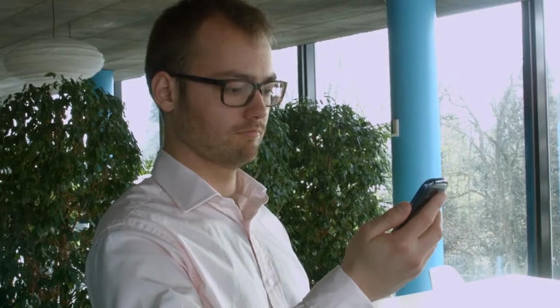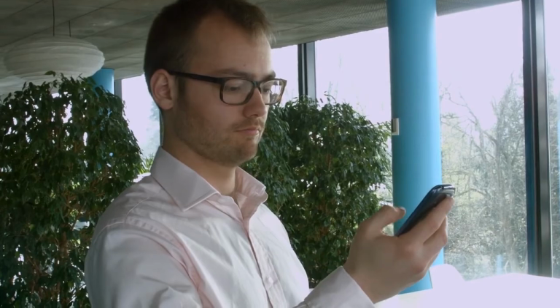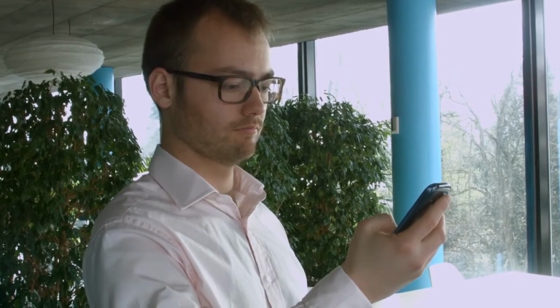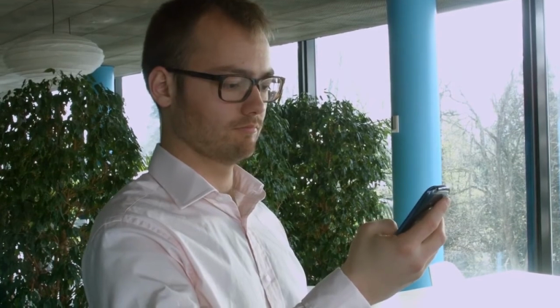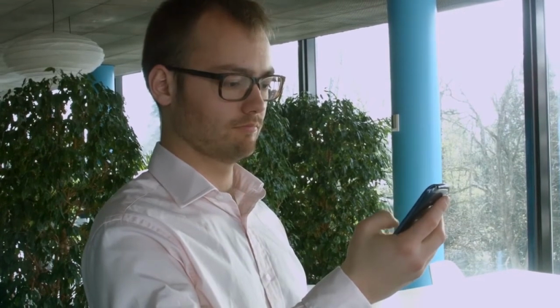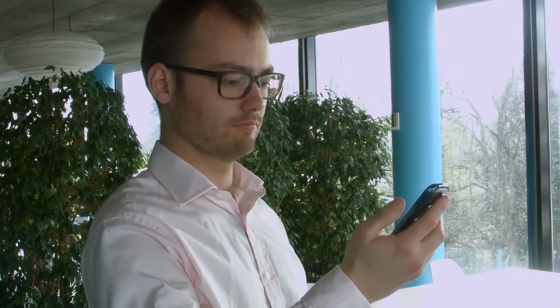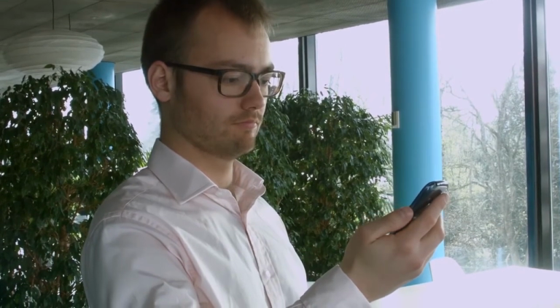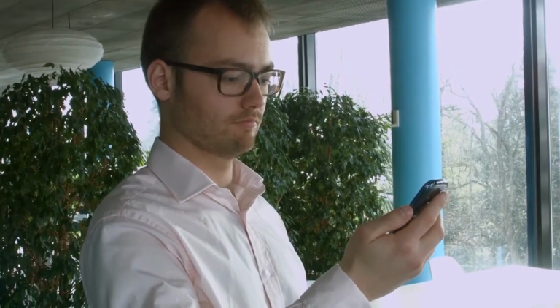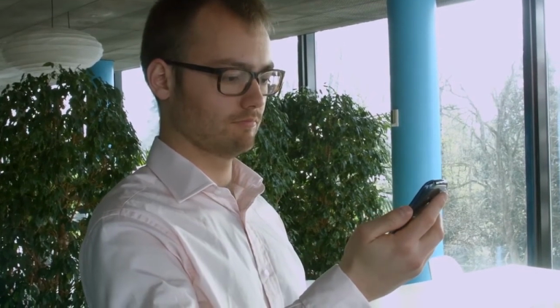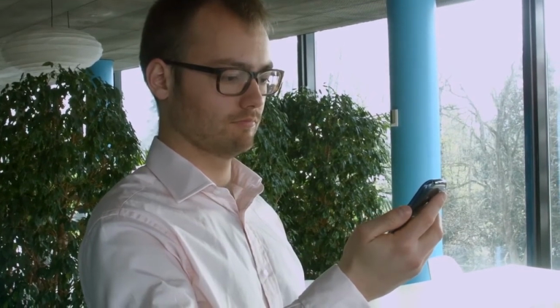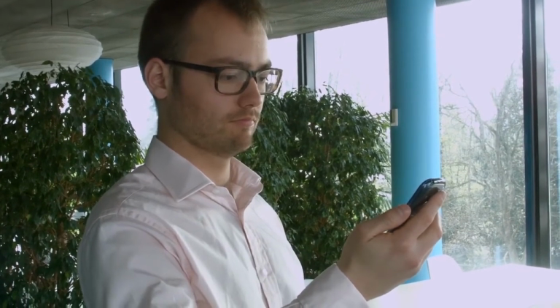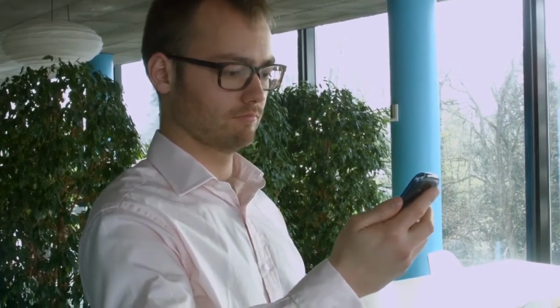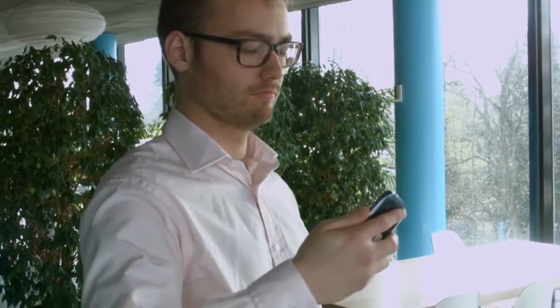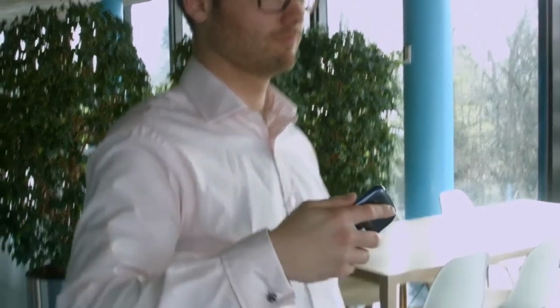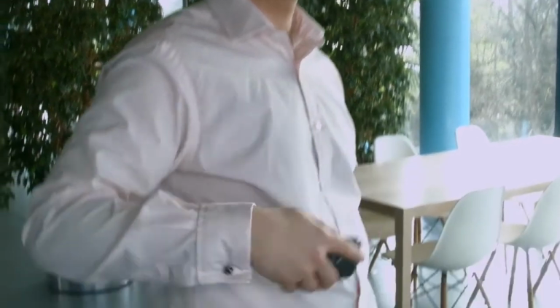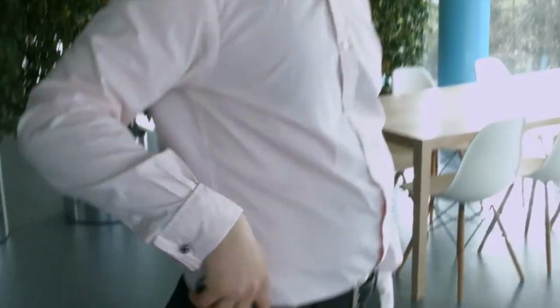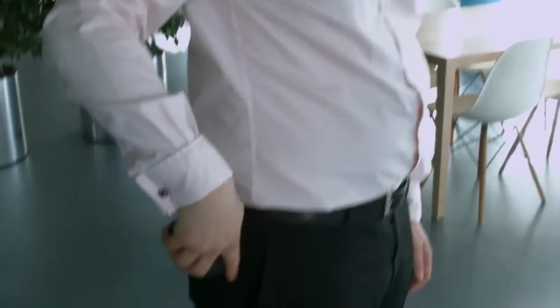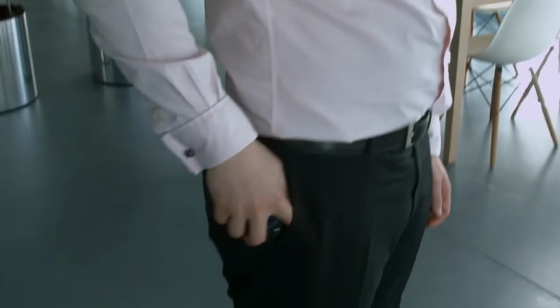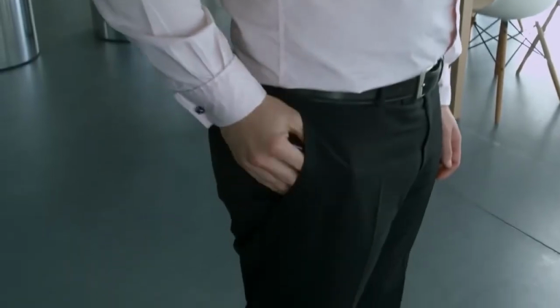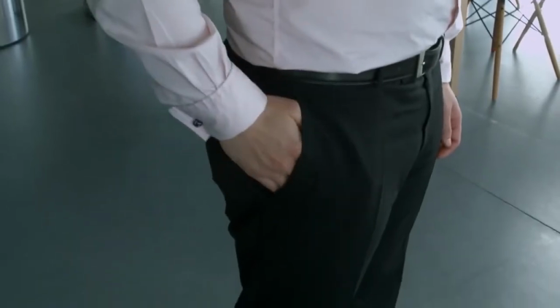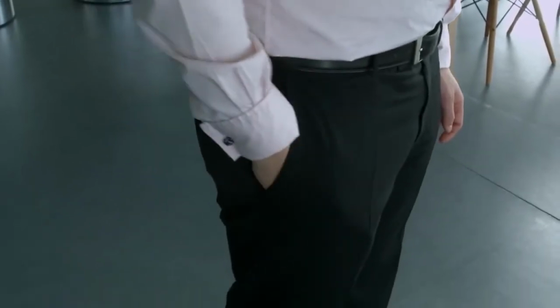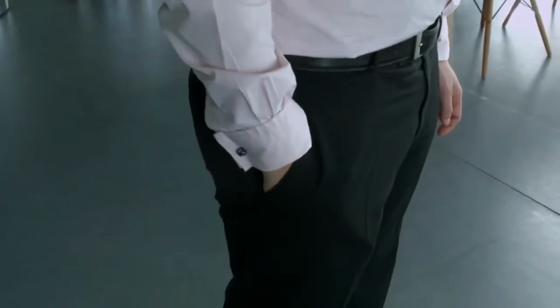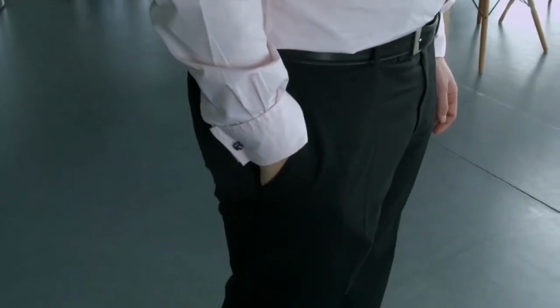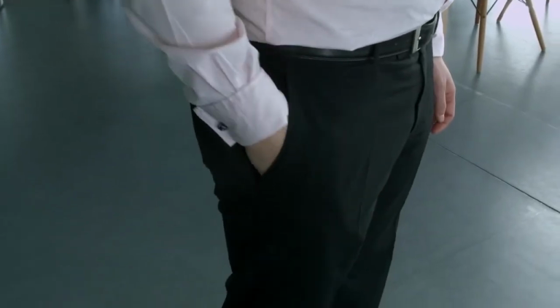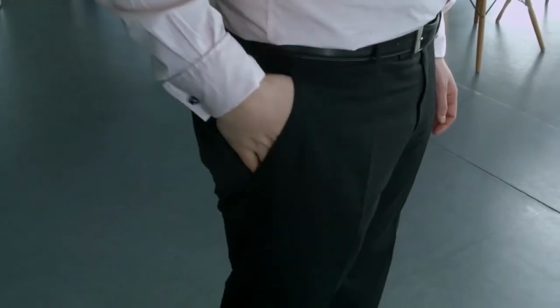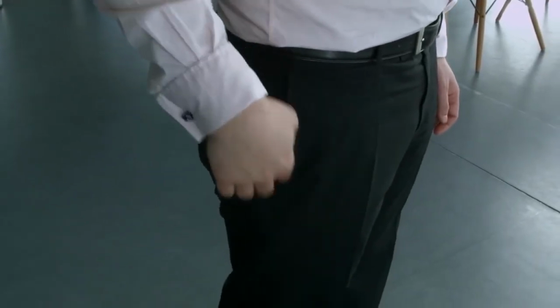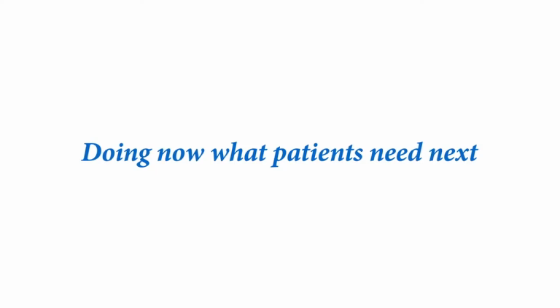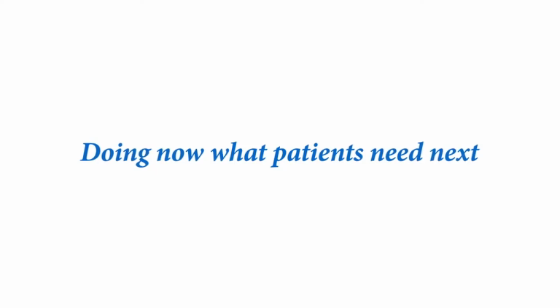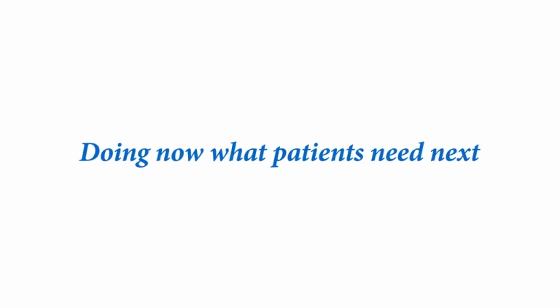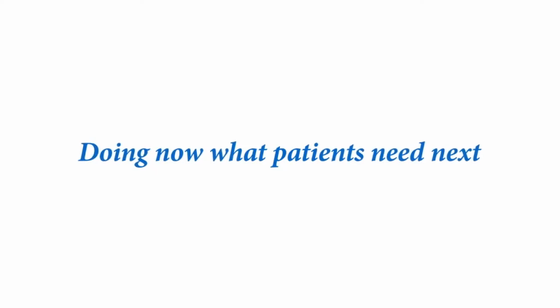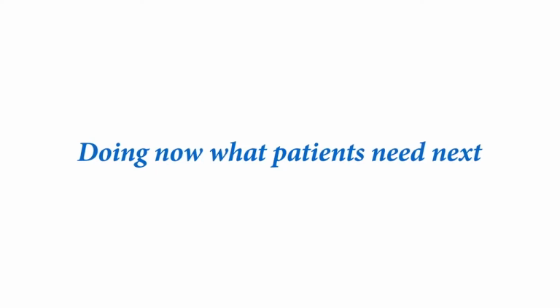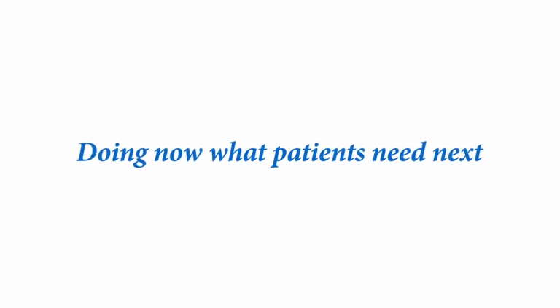After completing the active tests, patients will then pop their phone in their pockets and carry it around with them throughout the day.